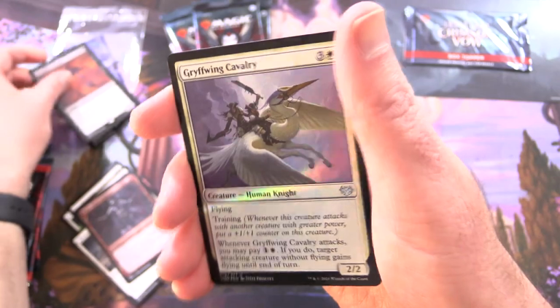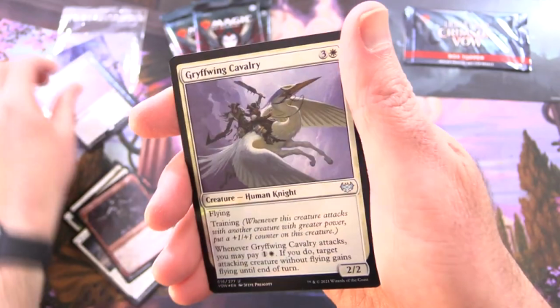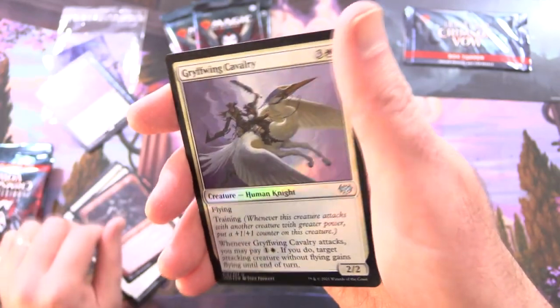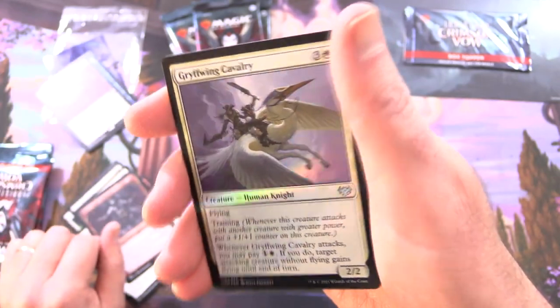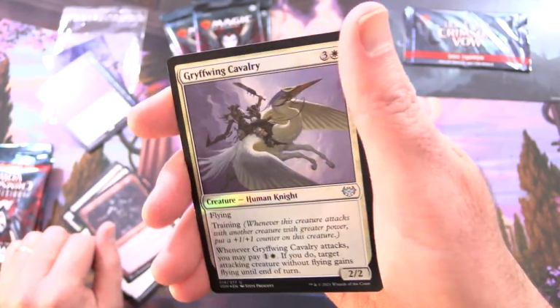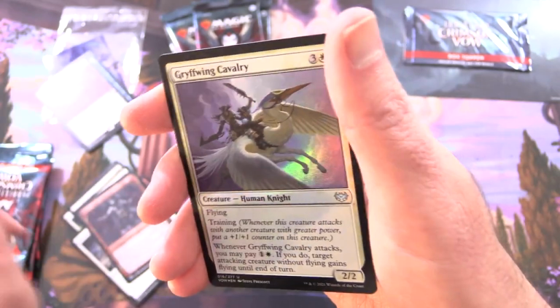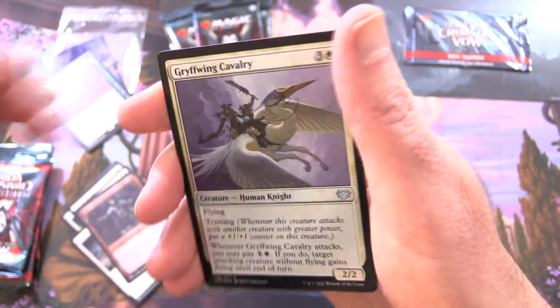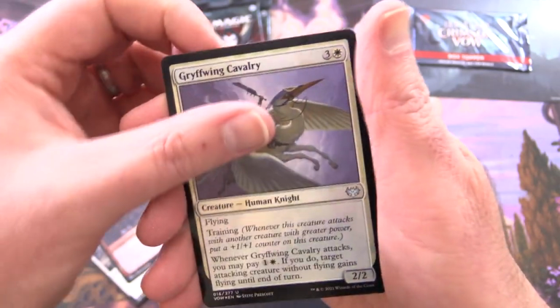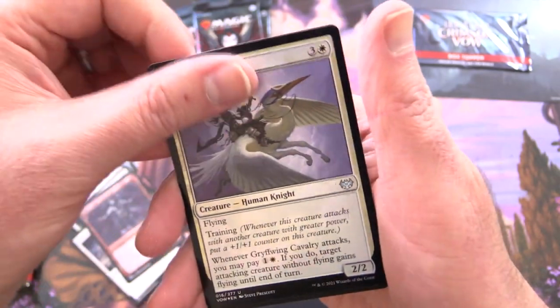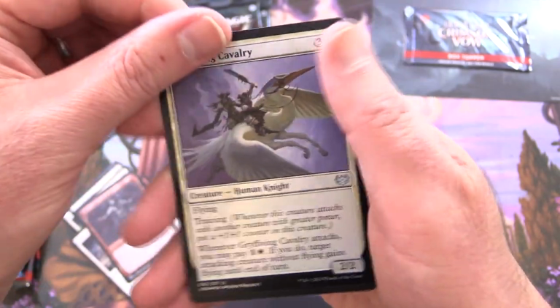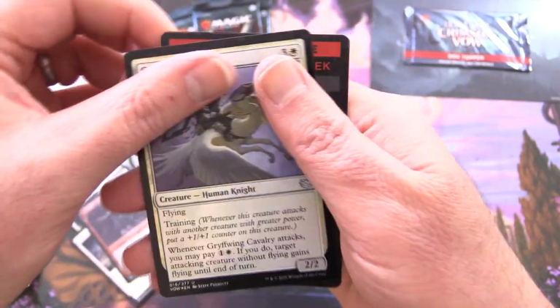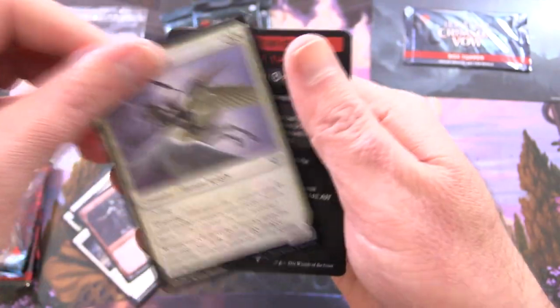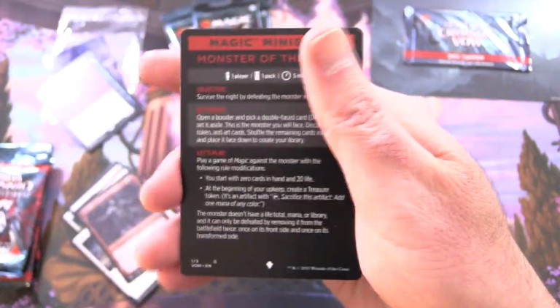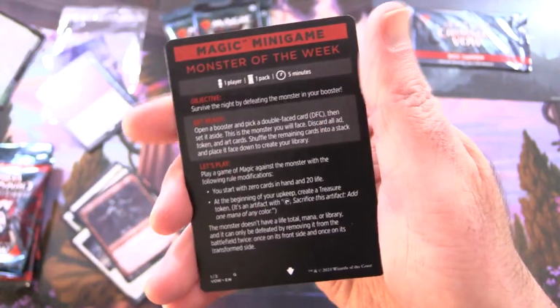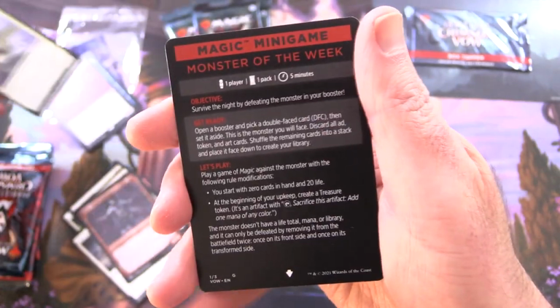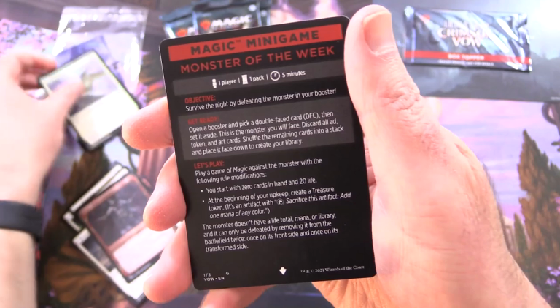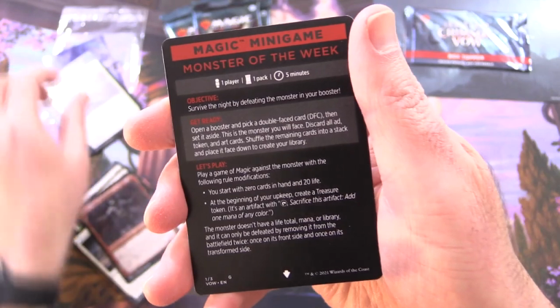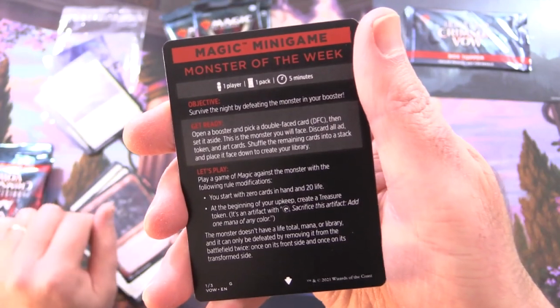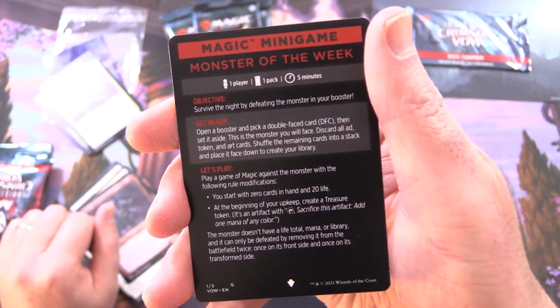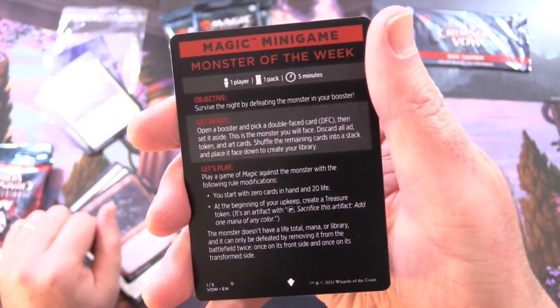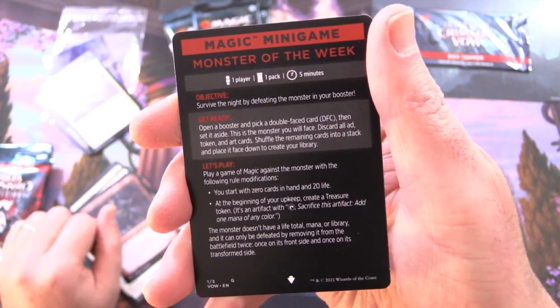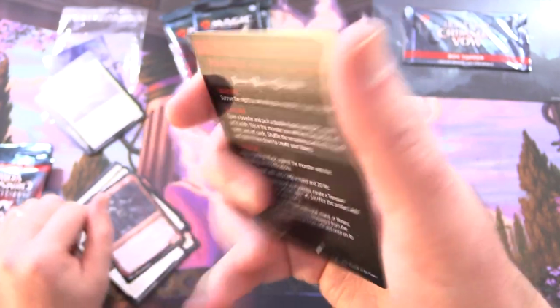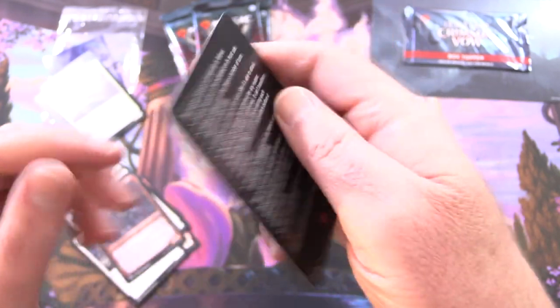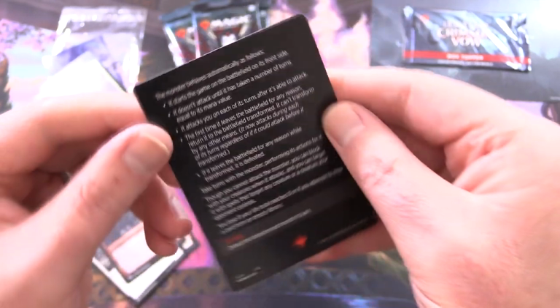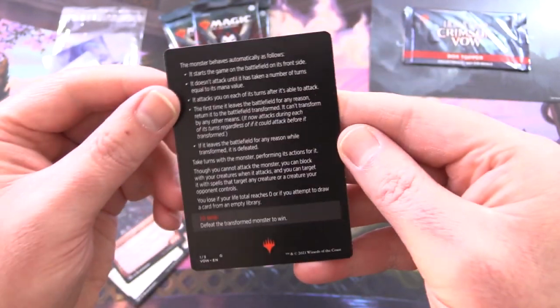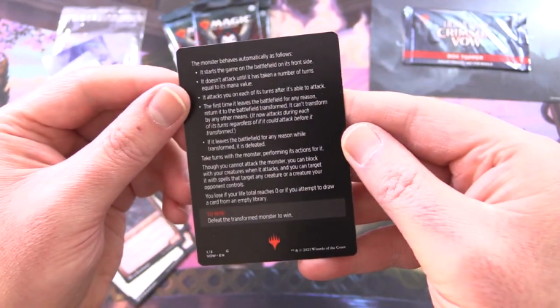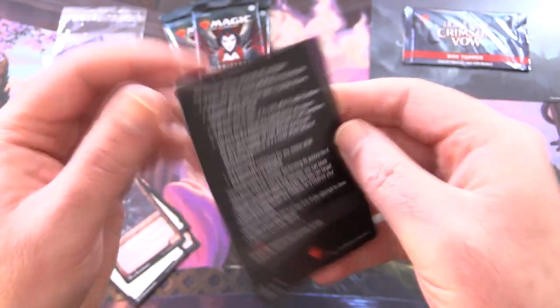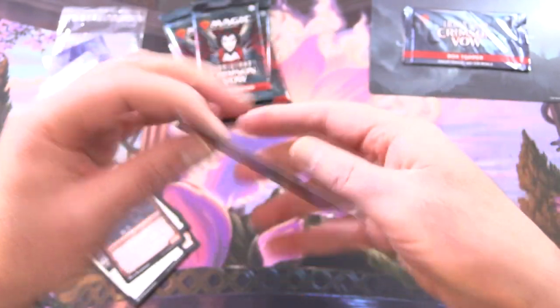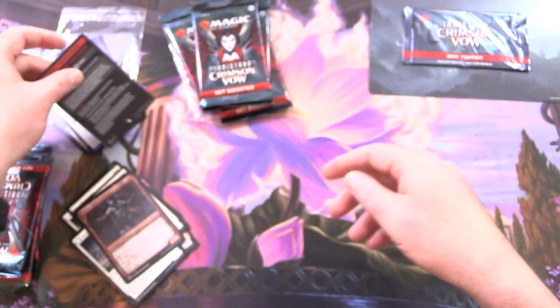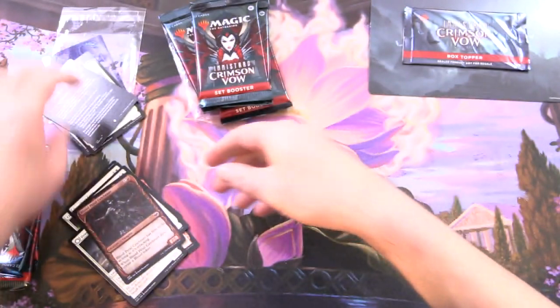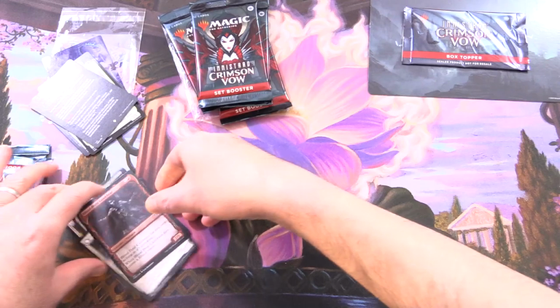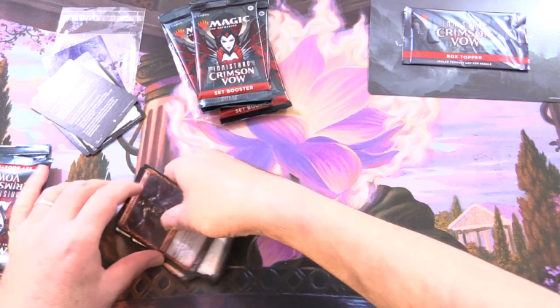Foil Griff Wing Cavalry. Nothing from the list, but you get a Magic Minigame Monster of the Week.